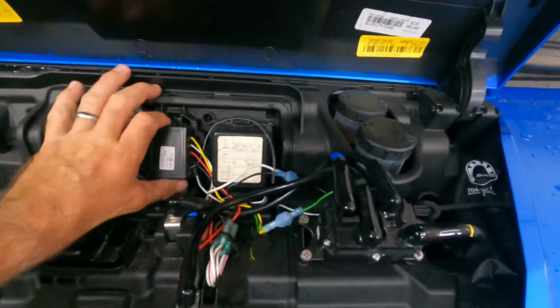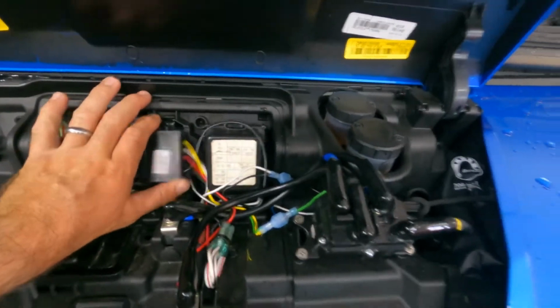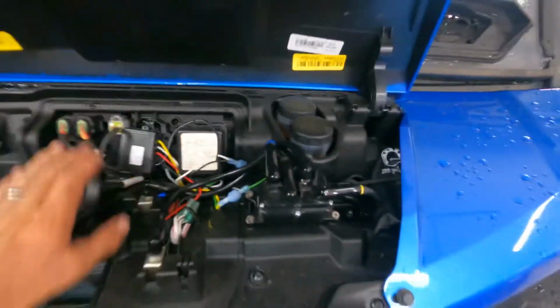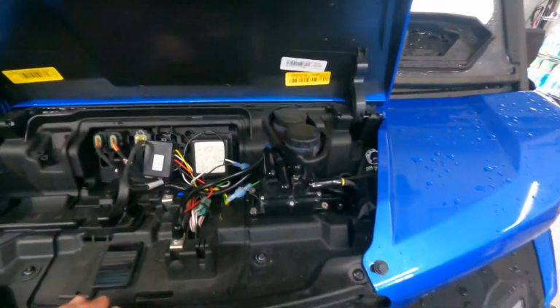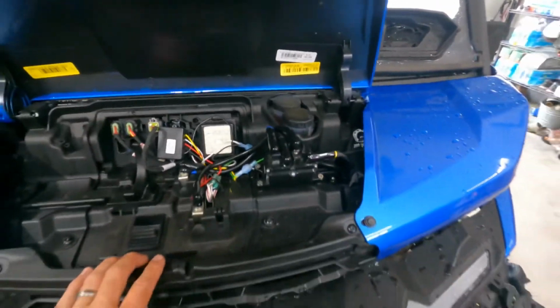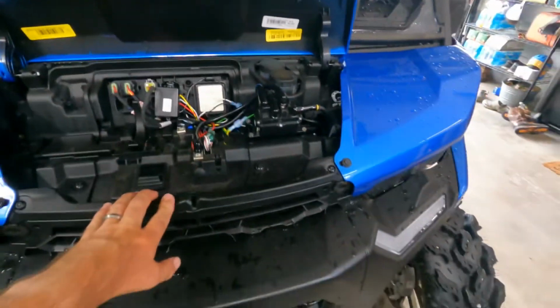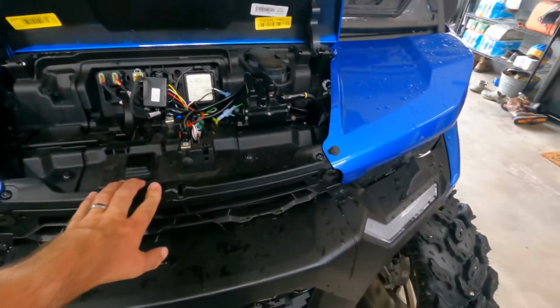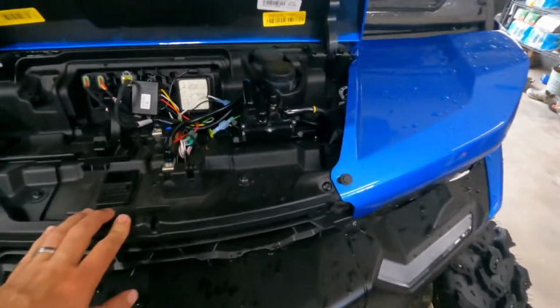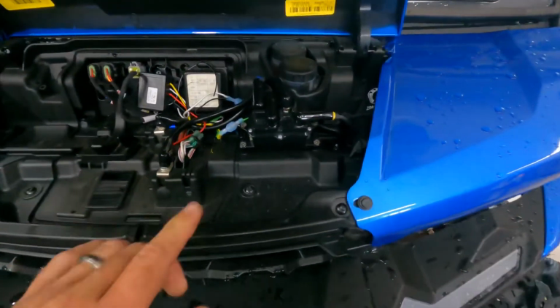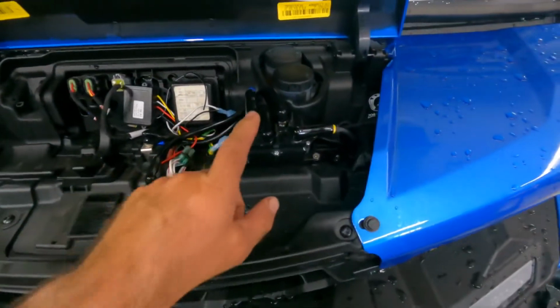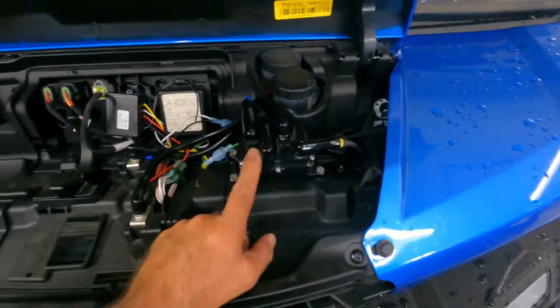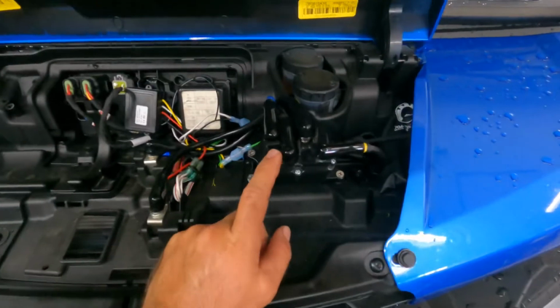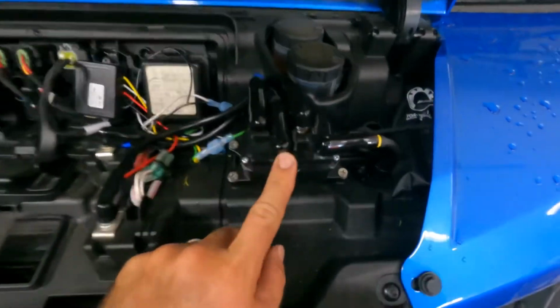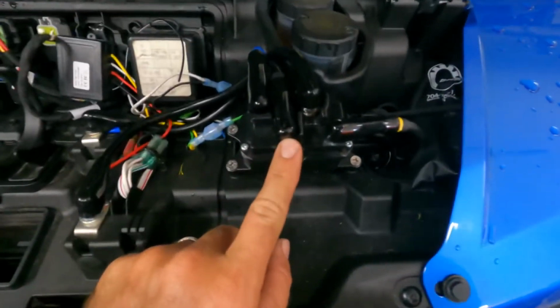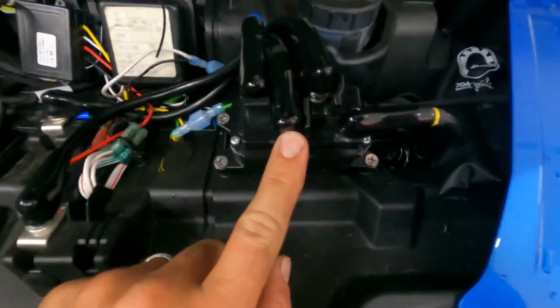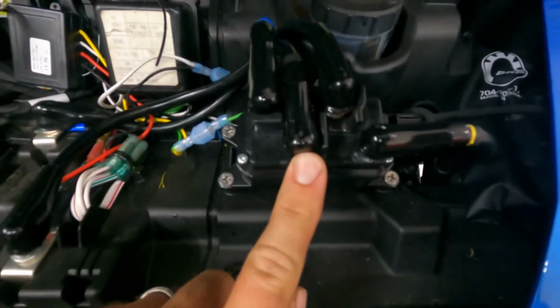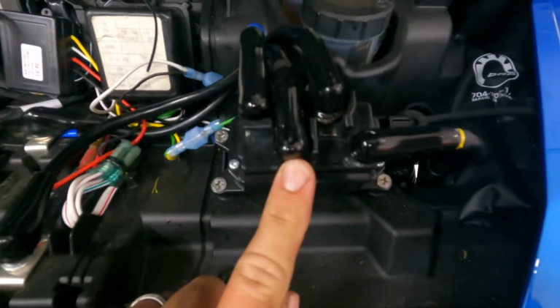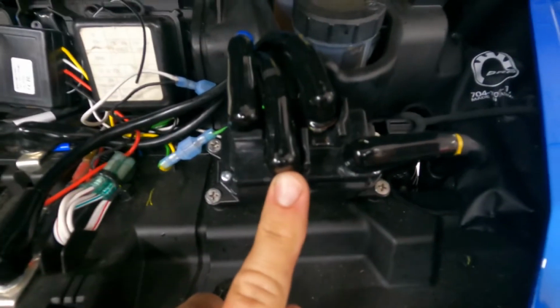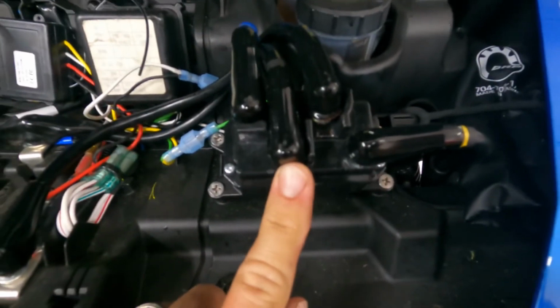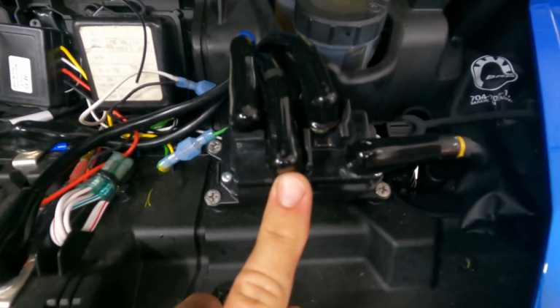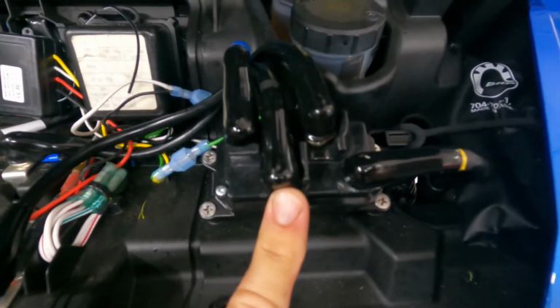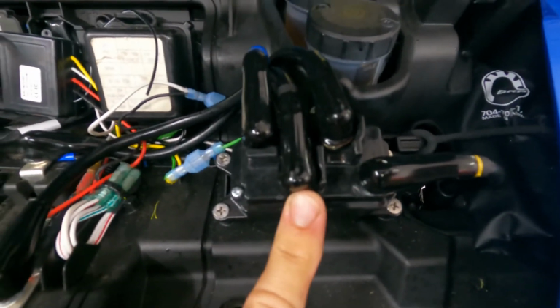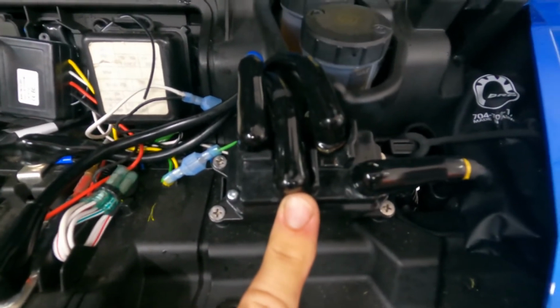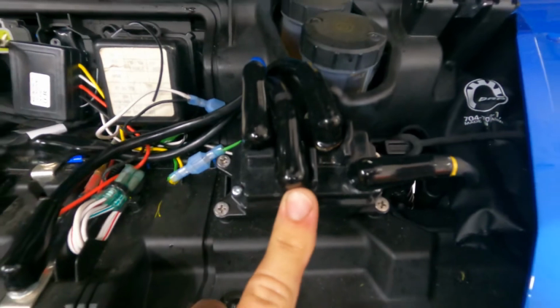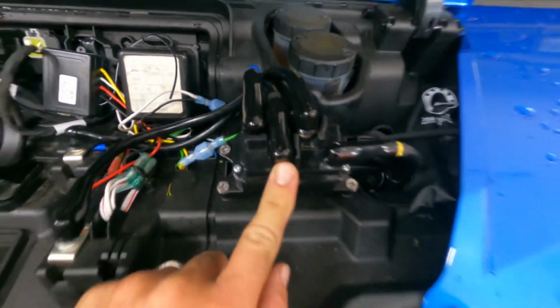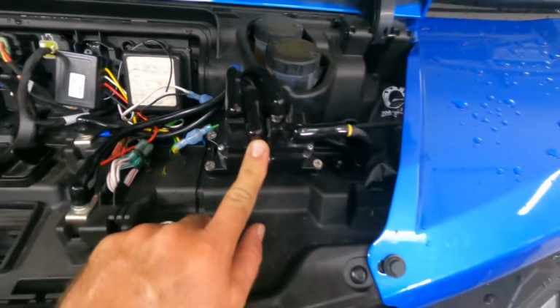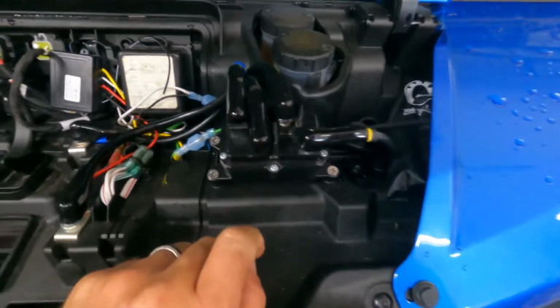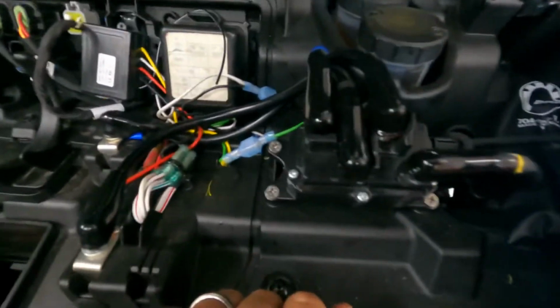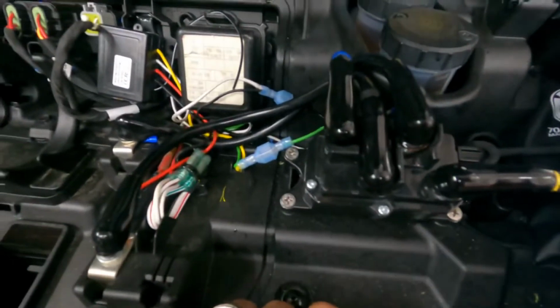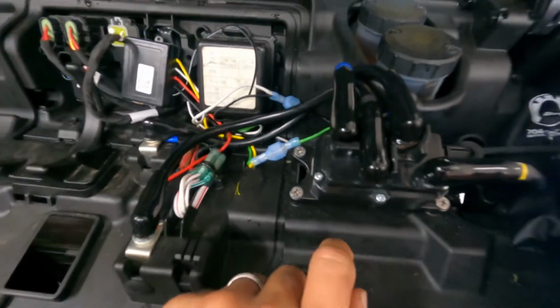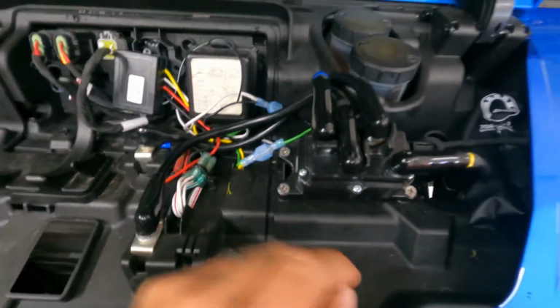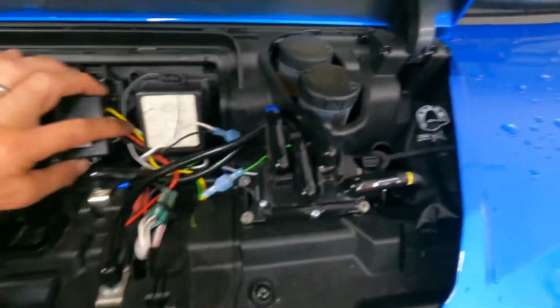This is on a 2021 Can-Am Defender with a KFI winch. The solenoid bolts right to the factory holes on the machine, and I cut the wires to fit so everything's nice and clean.